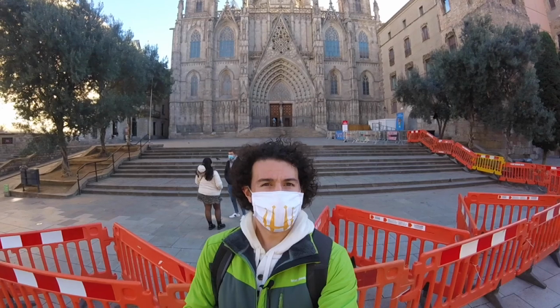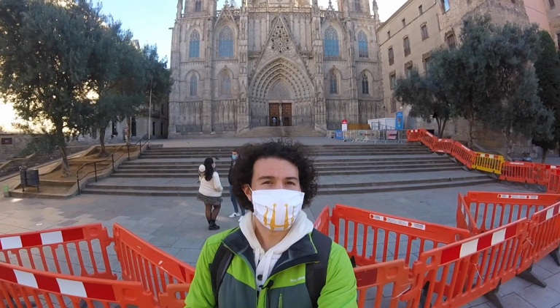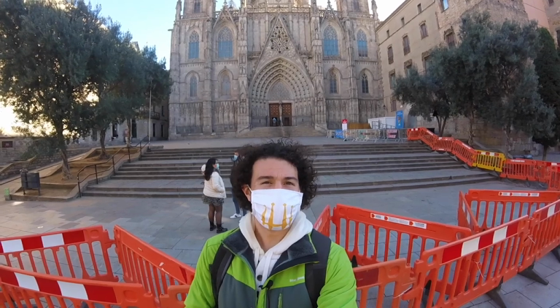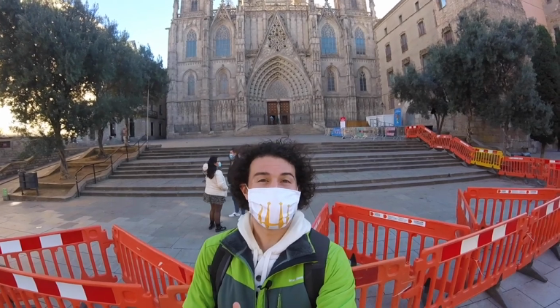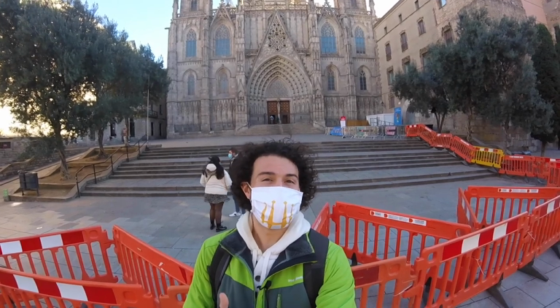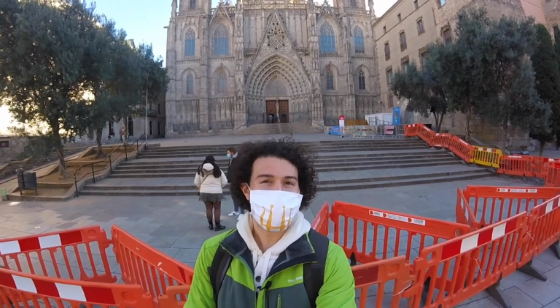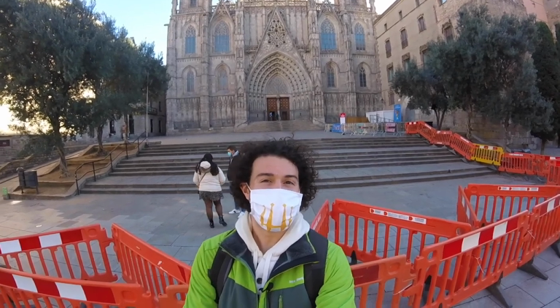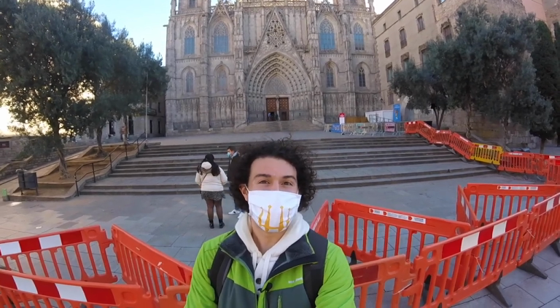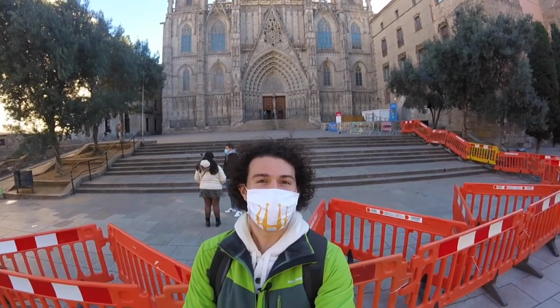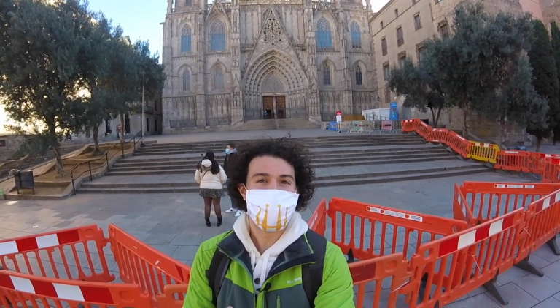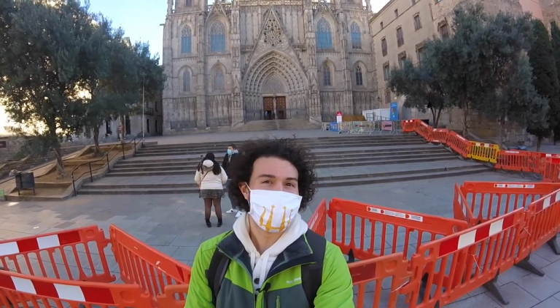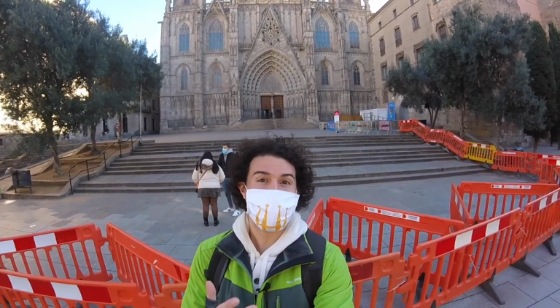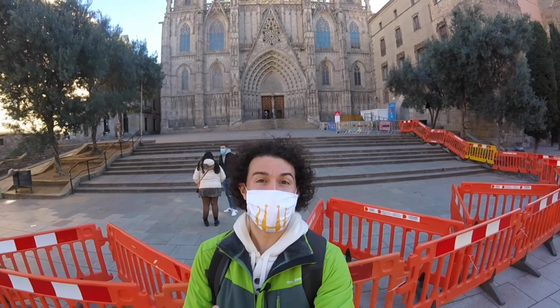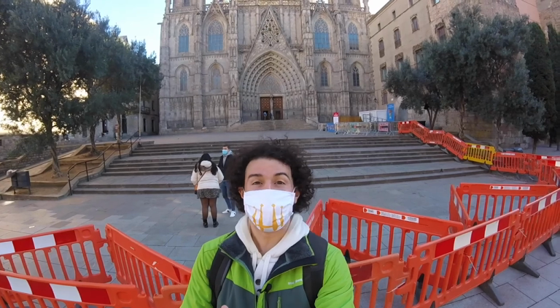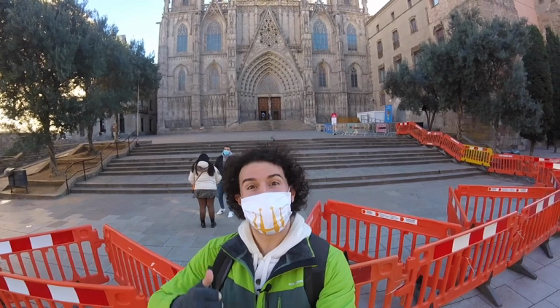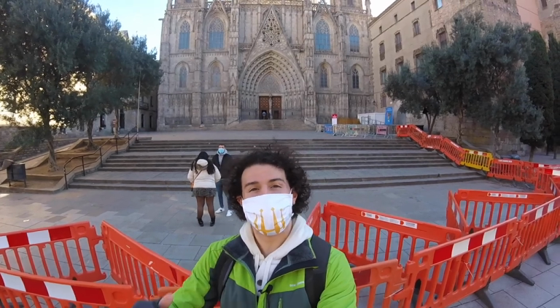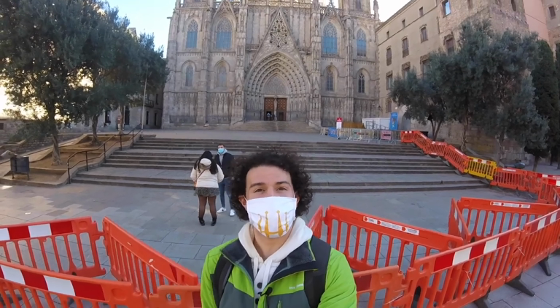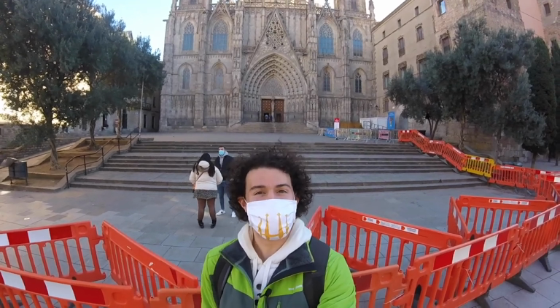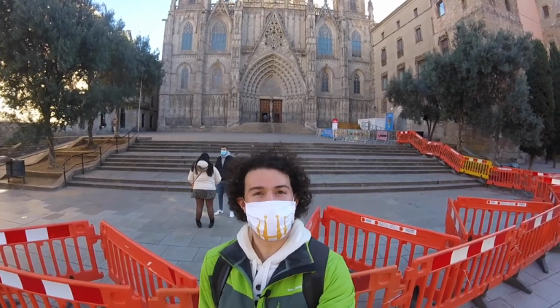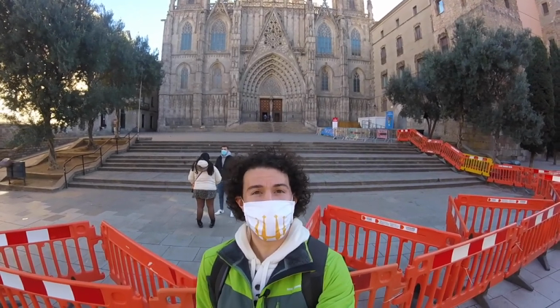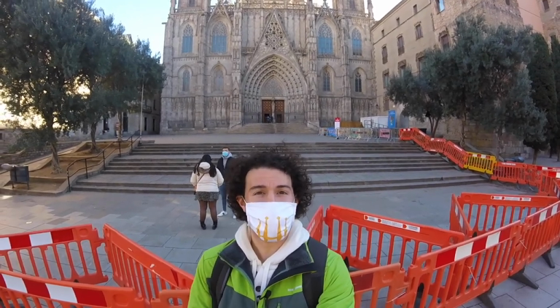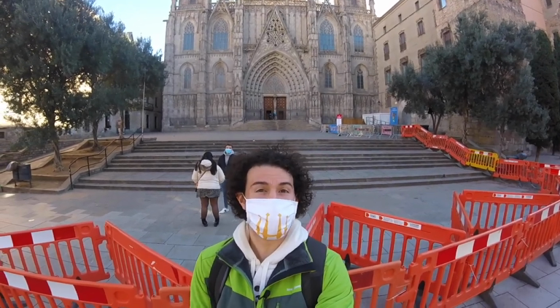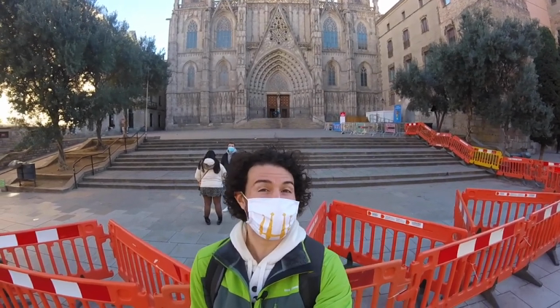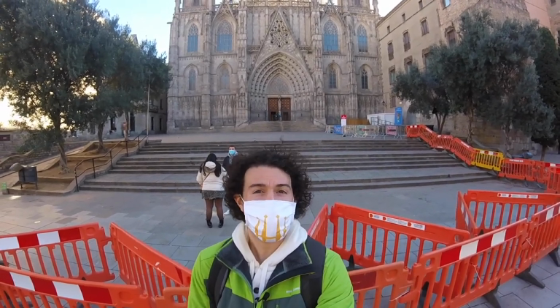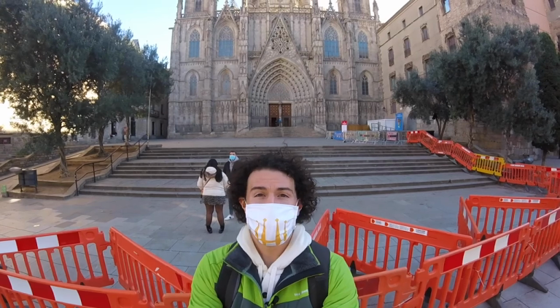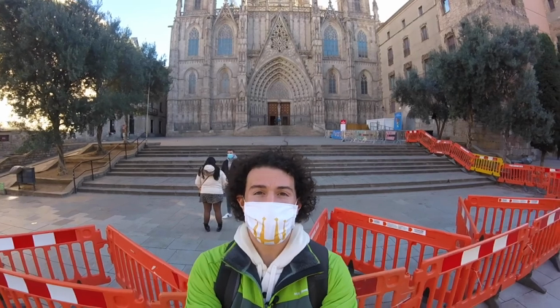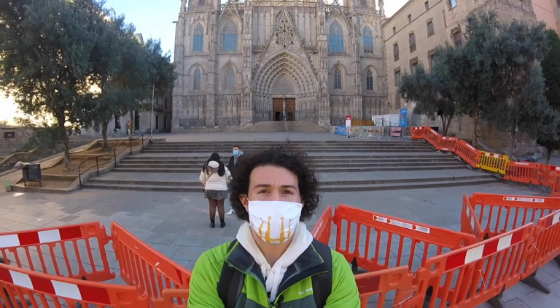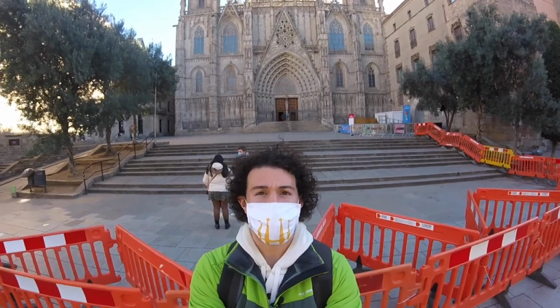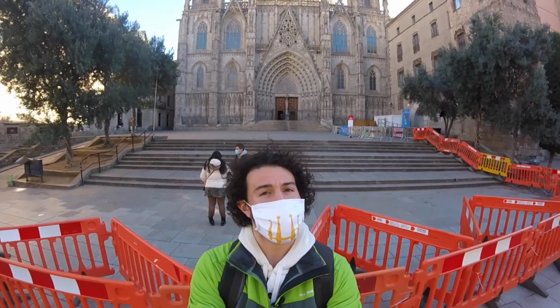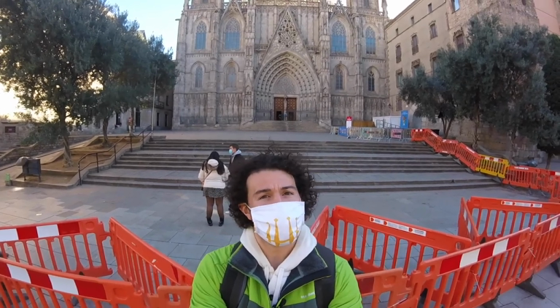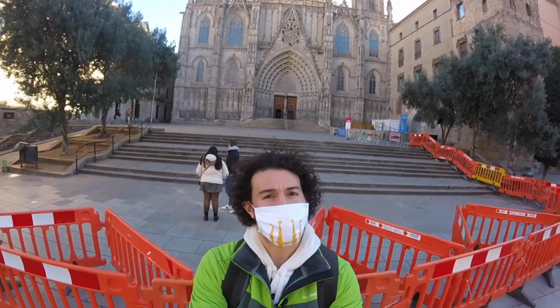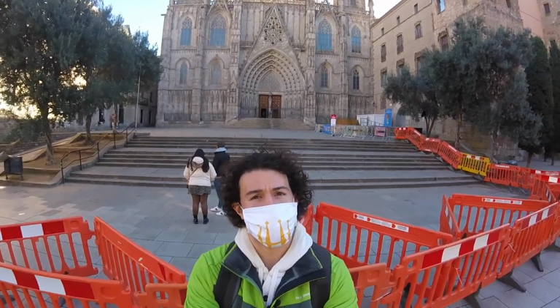What's up guys, Patrick here, your tour guide and guide to Barcelona. Another day, another market — we're outside the Cathedral of Barcelona at the Mercat de Santa Llúcia right here. We're gonna take a walk around and check out how the market looks over here.